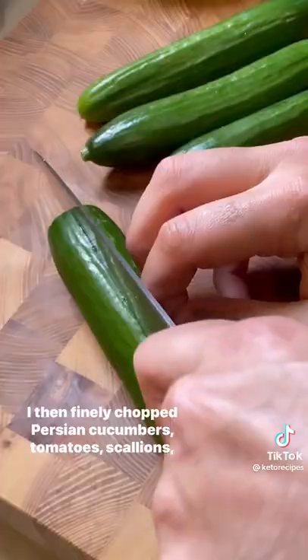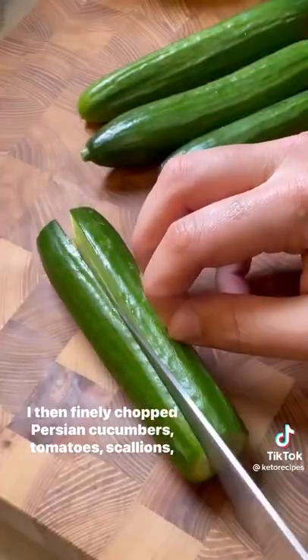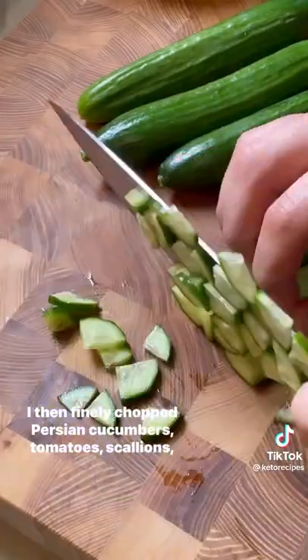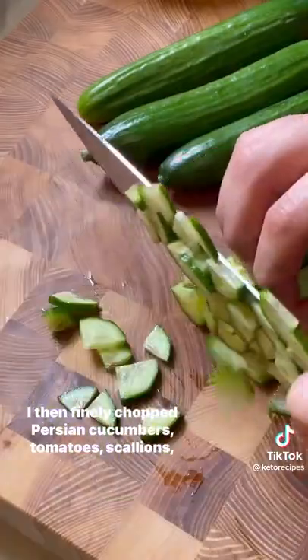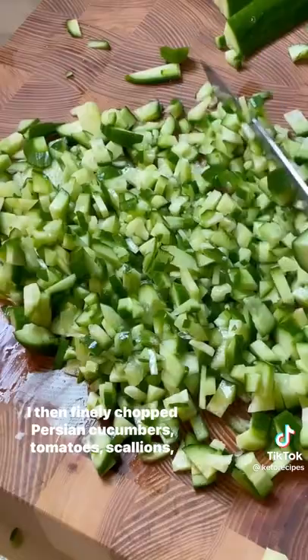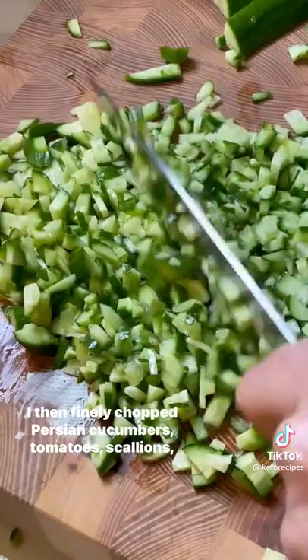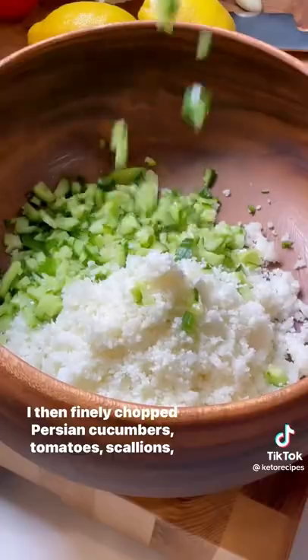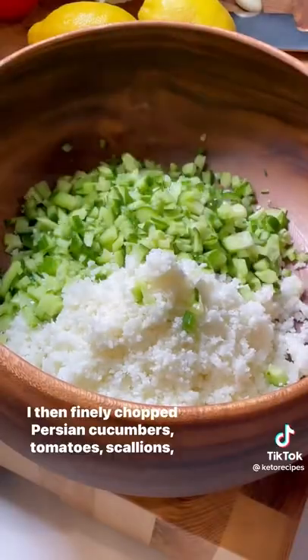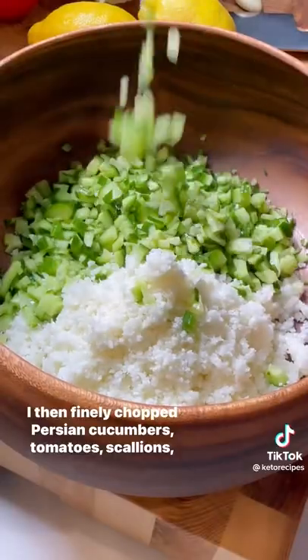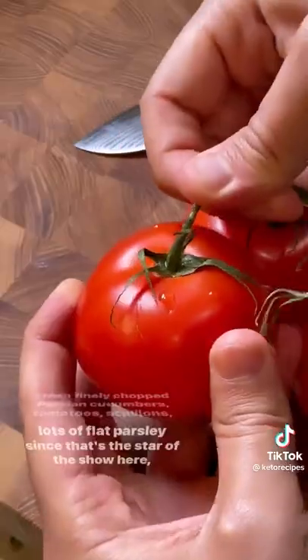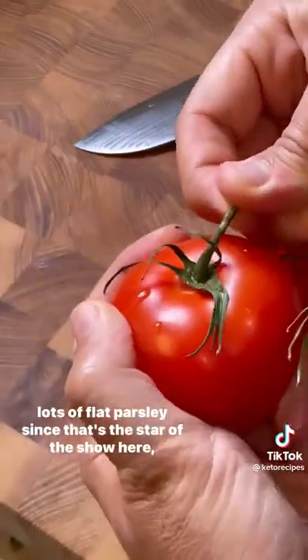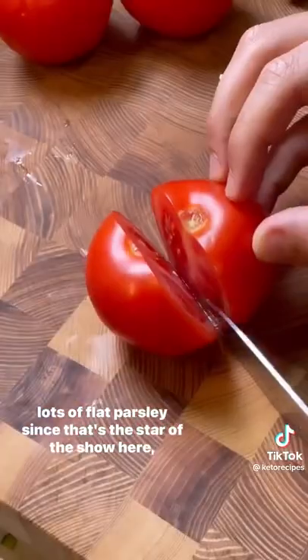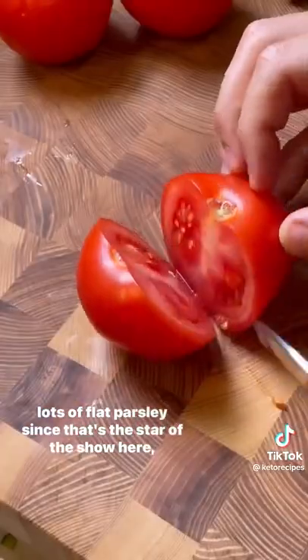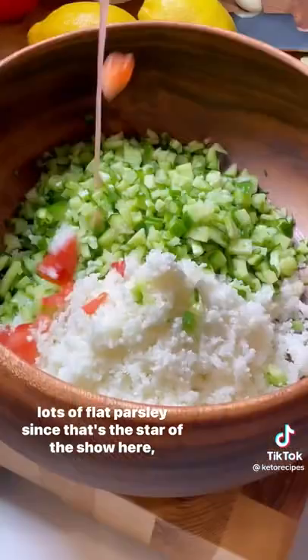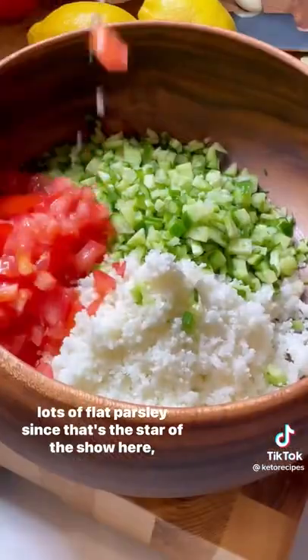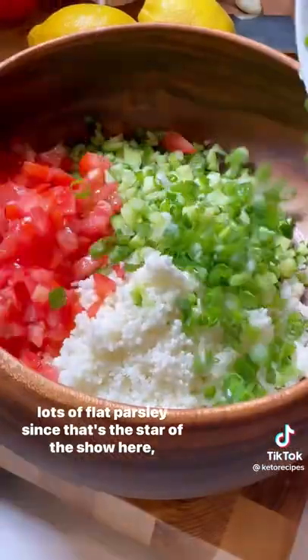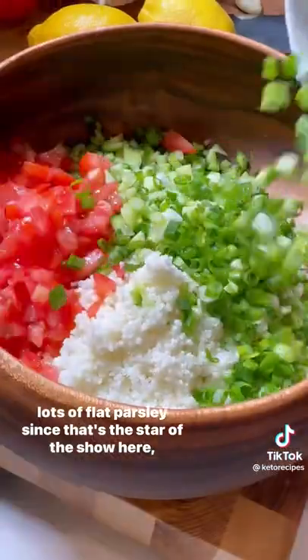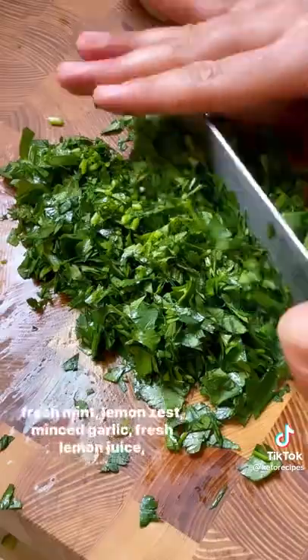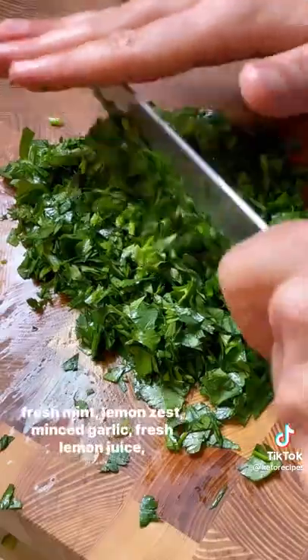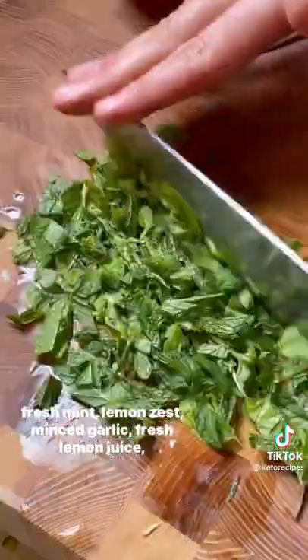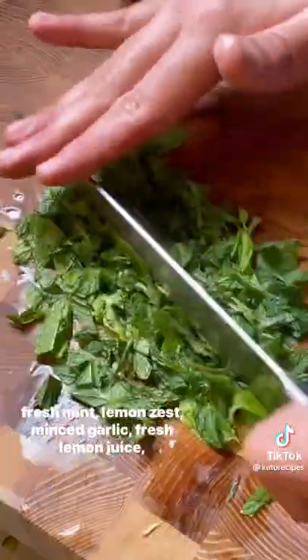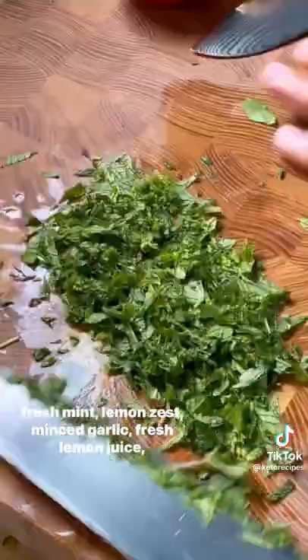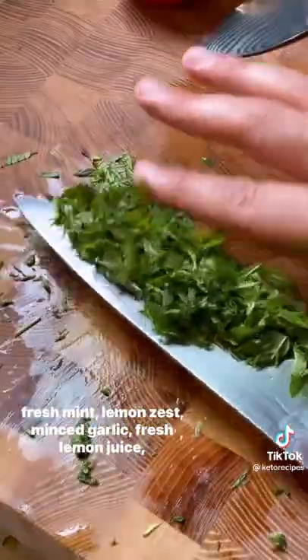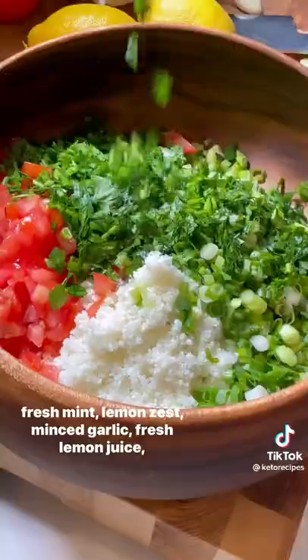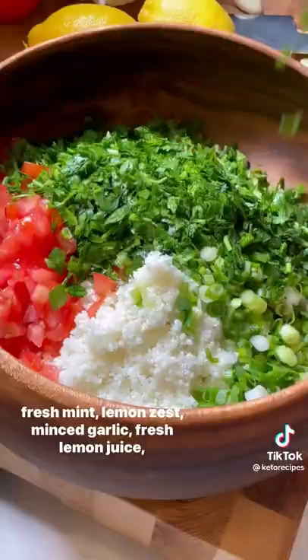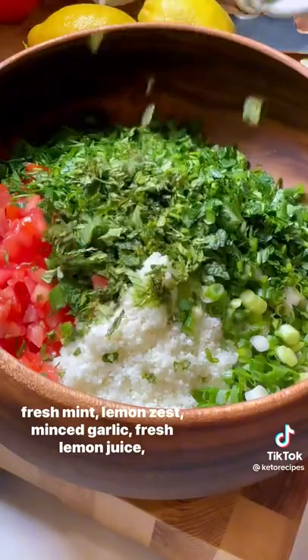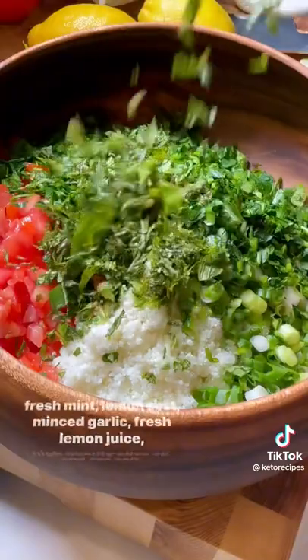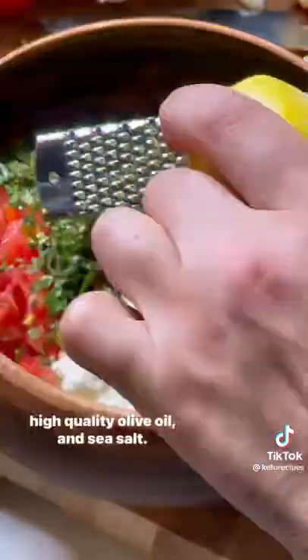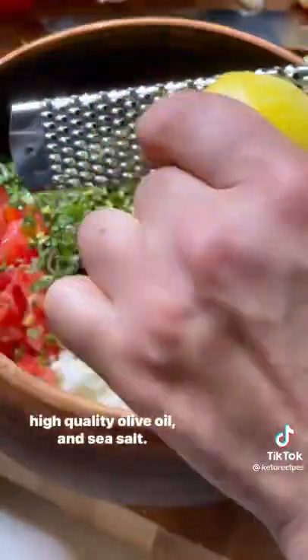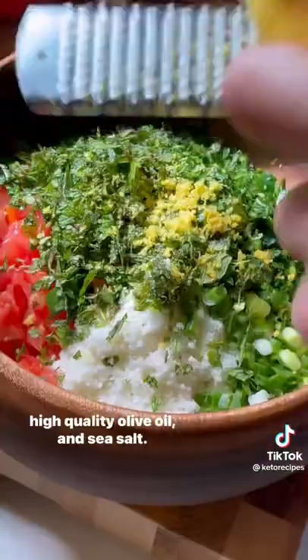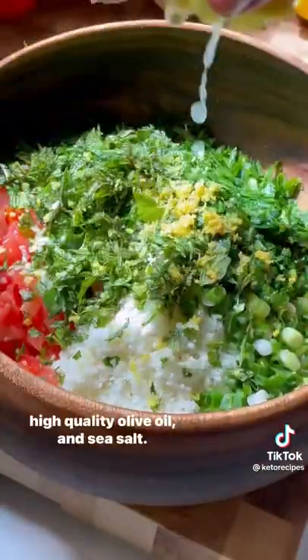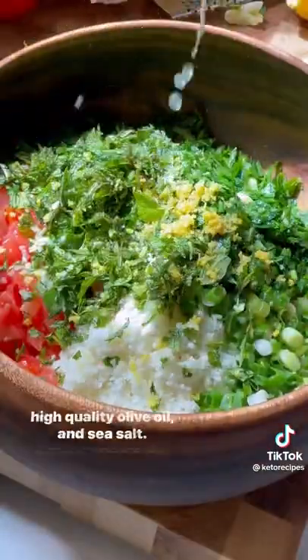I then finely chopped Persian cucumbers, tomatoes, scallions, lots of flat parsley since that's the star of the show here, fresh mint, lemon zest, minced garlic, fresh lemon juice, high-quality olive oil, and sea salt.